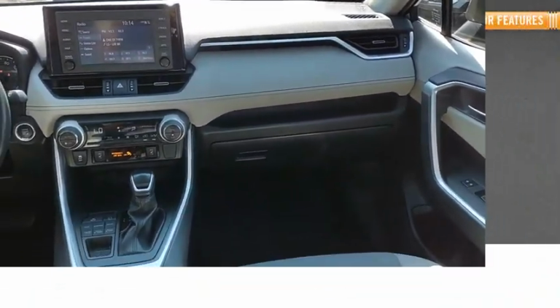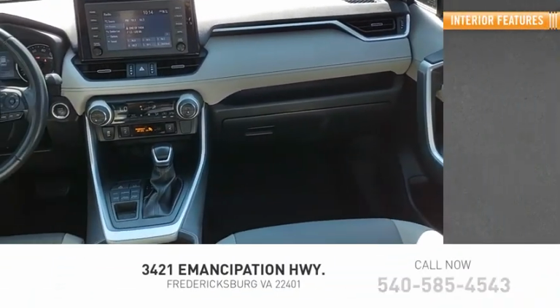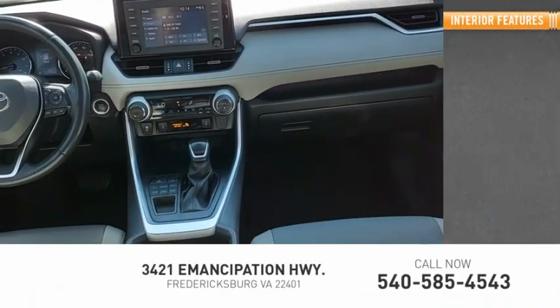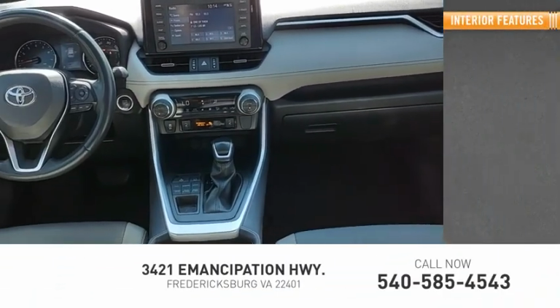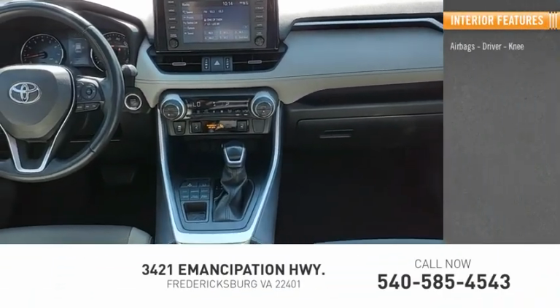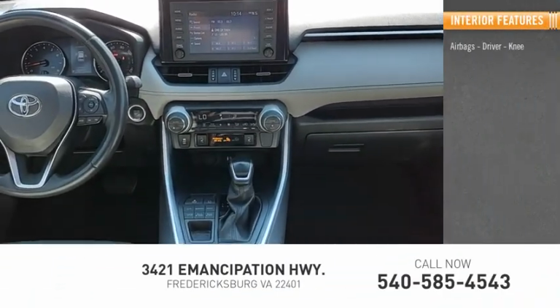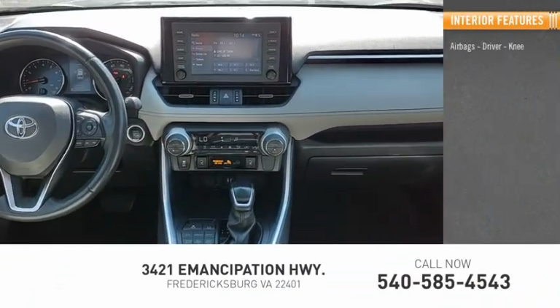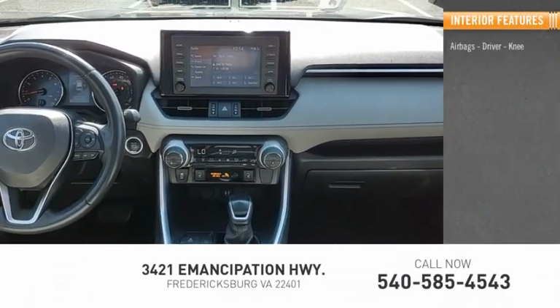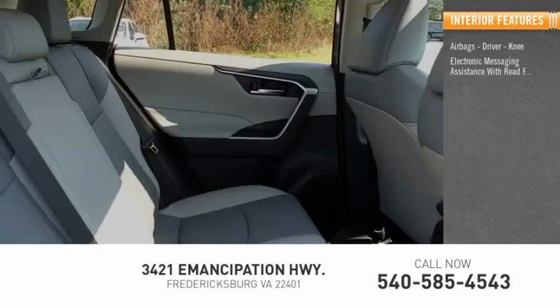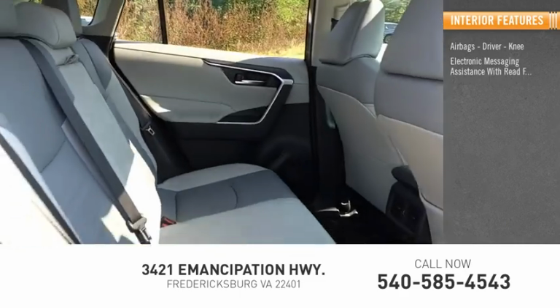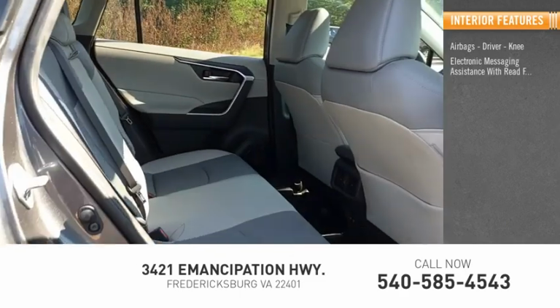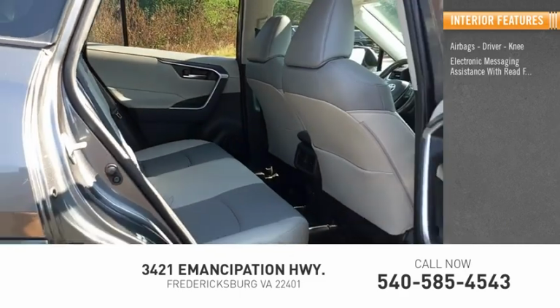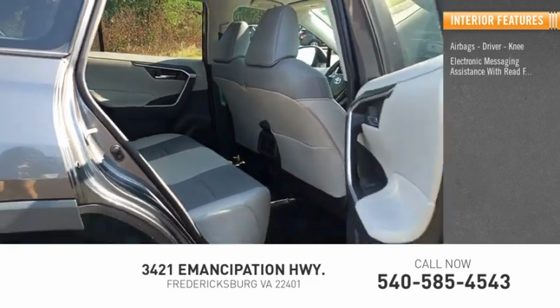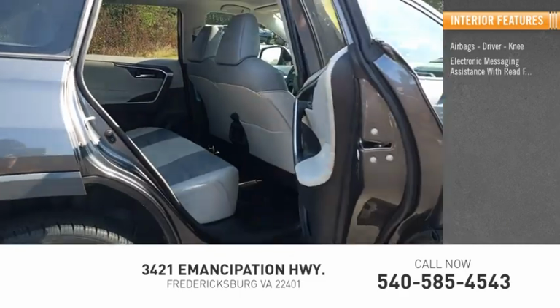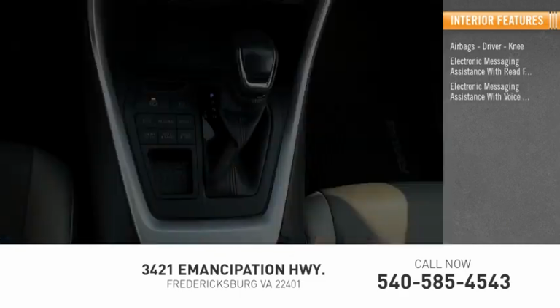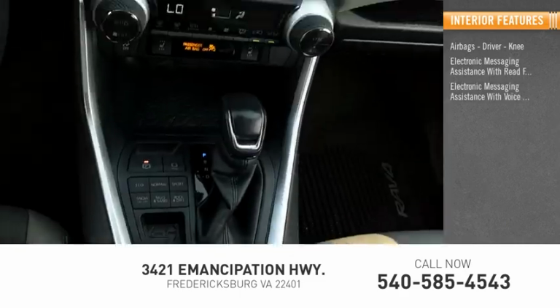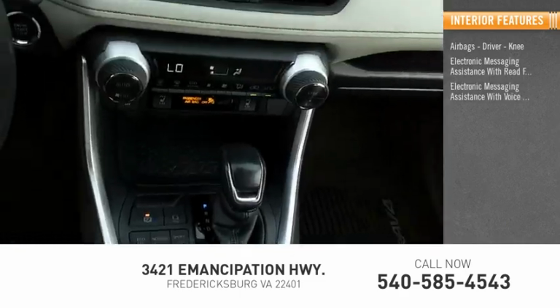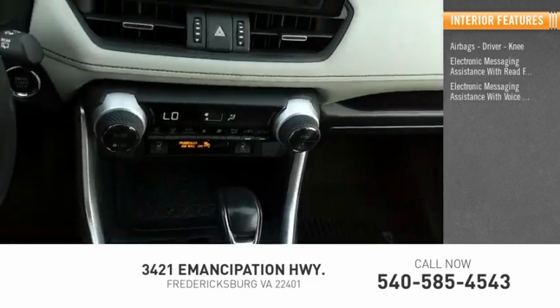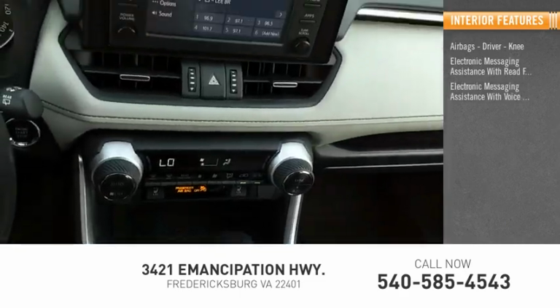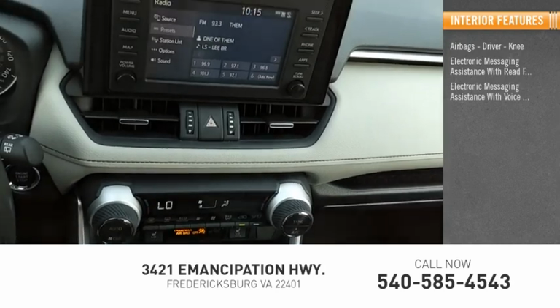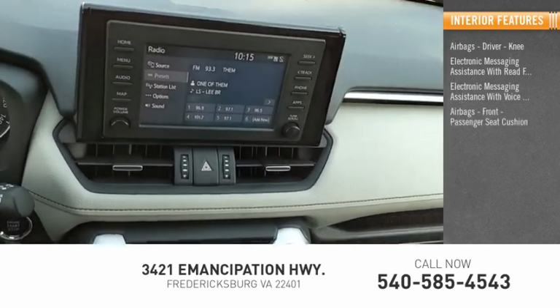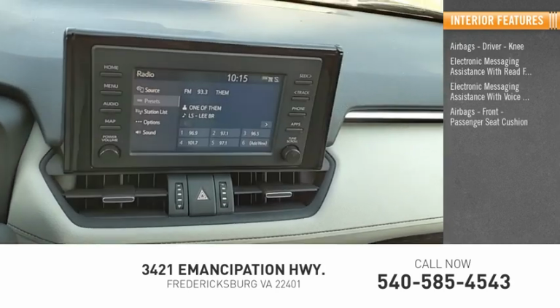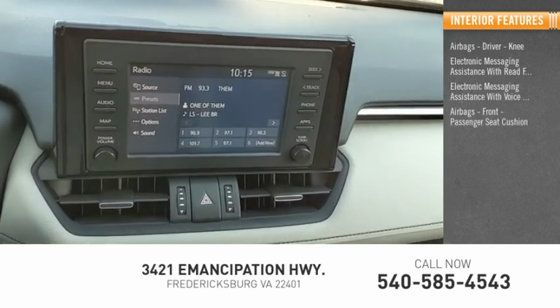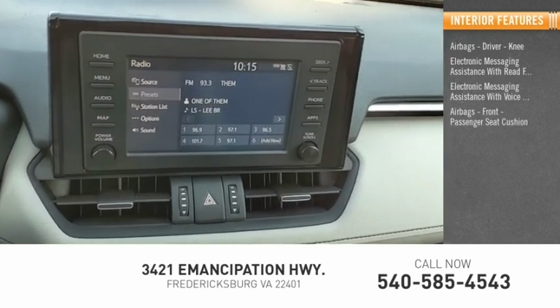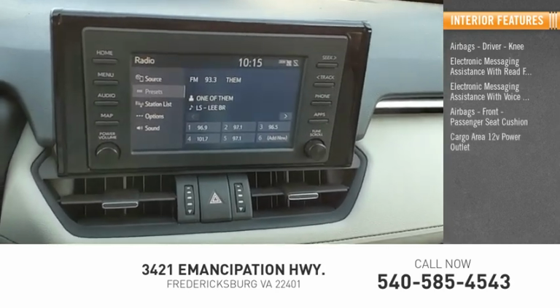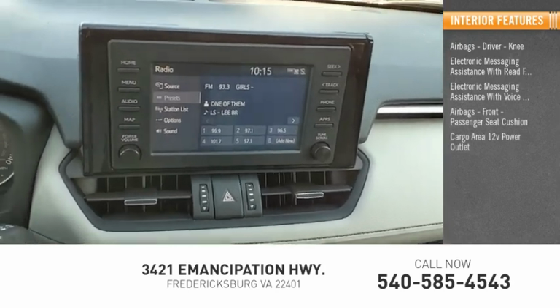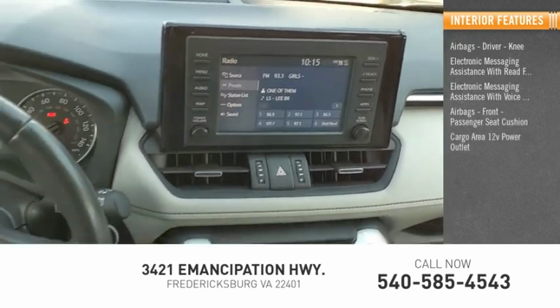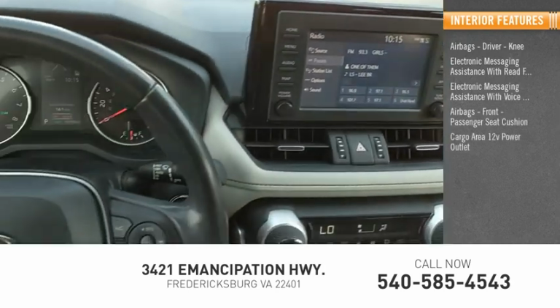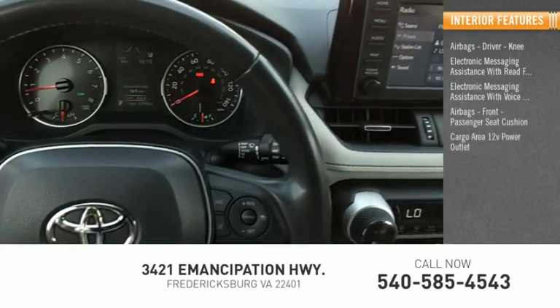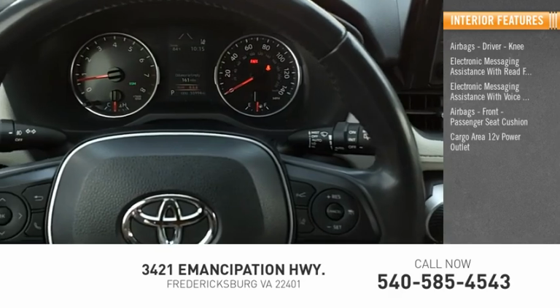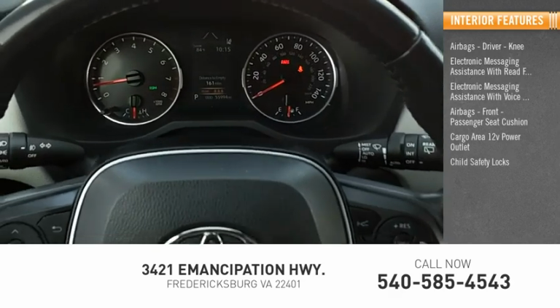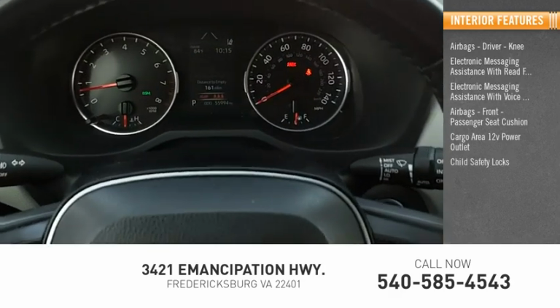Inside you'll find airbags — driver, knee — electronic messaging assistance with read function, electronic messaging assistance with voice recognition, airbags front, passenger seat cushion, cargo area, 12-volt power outlet, and child safety locks.